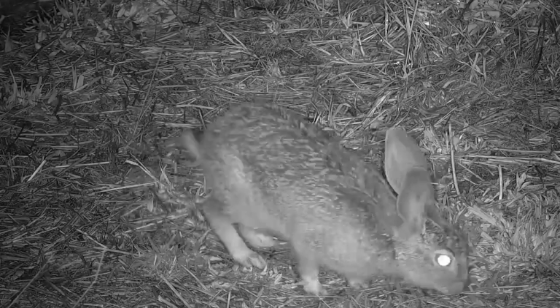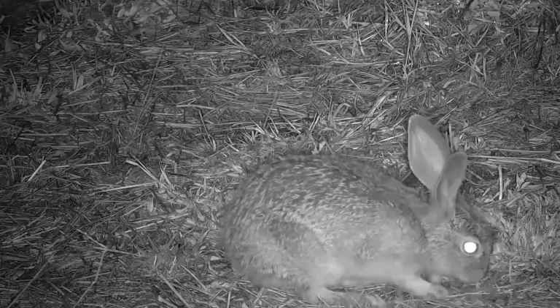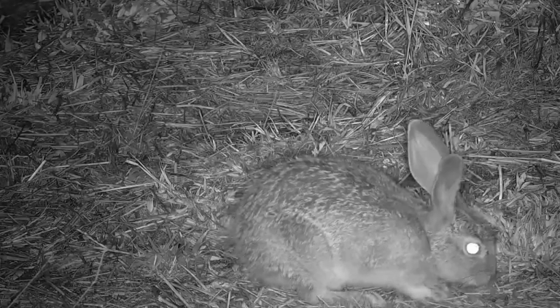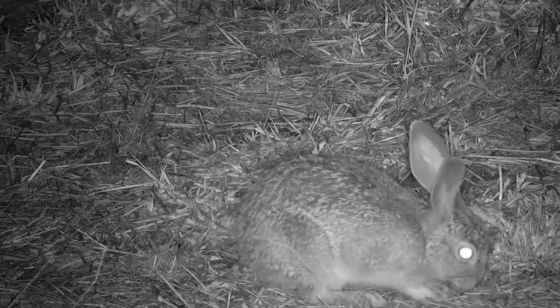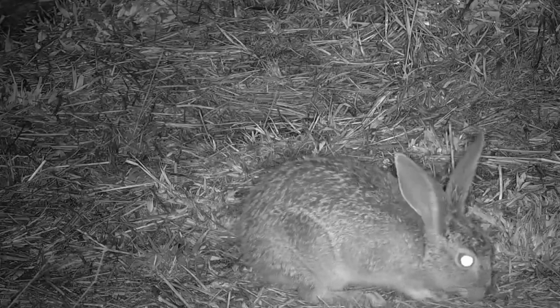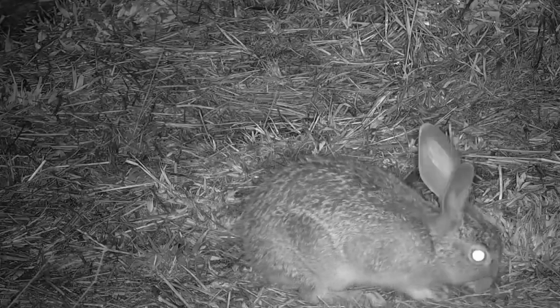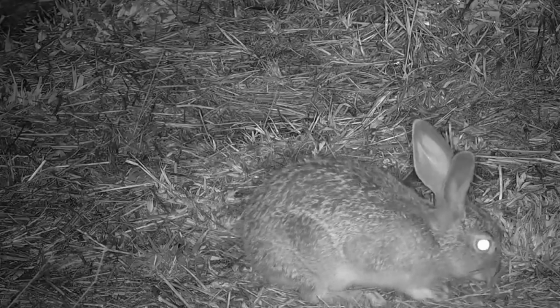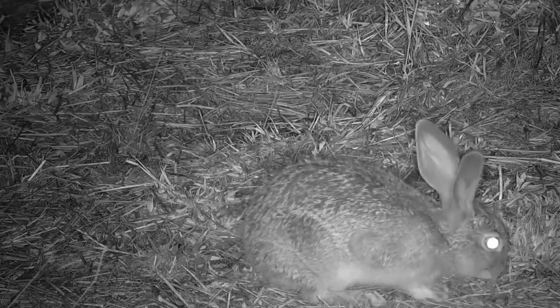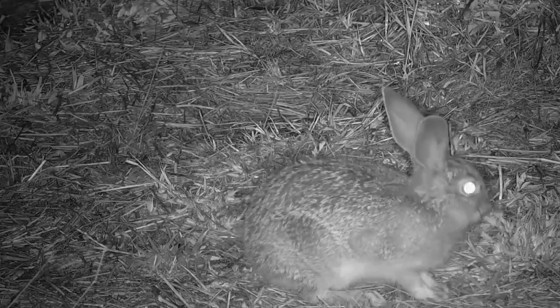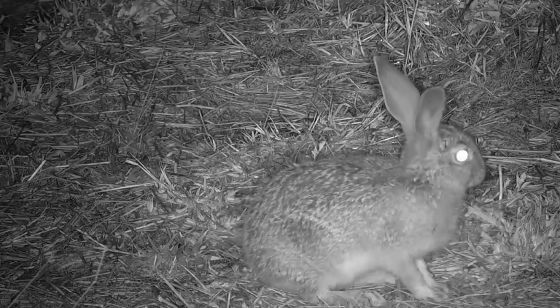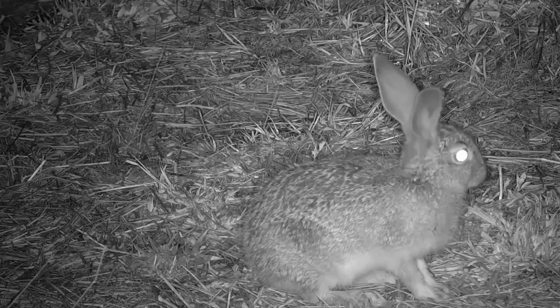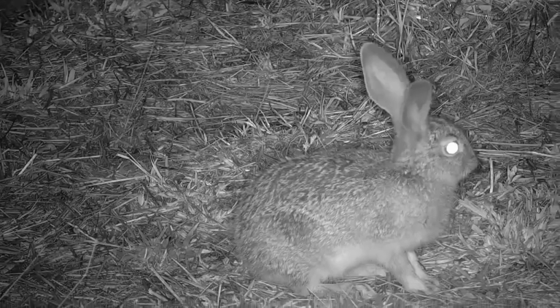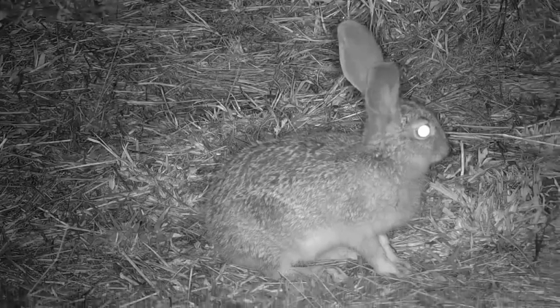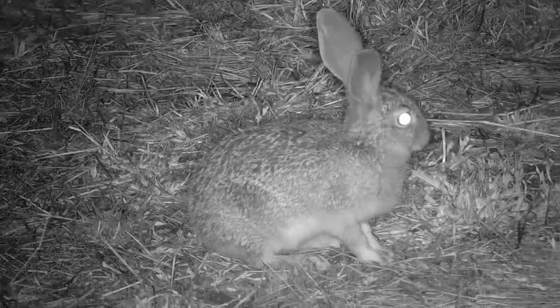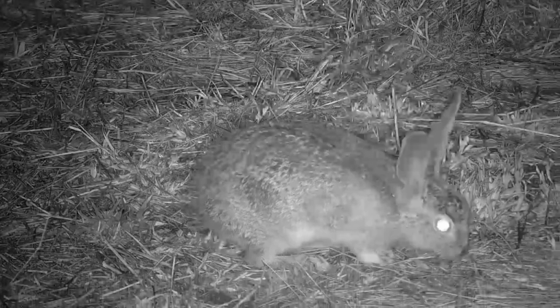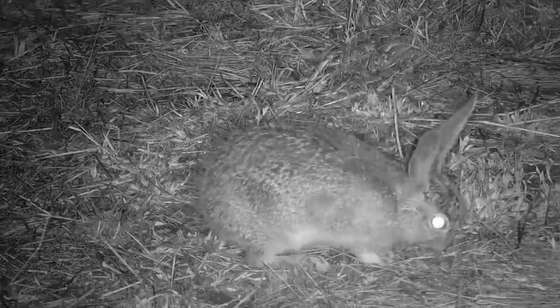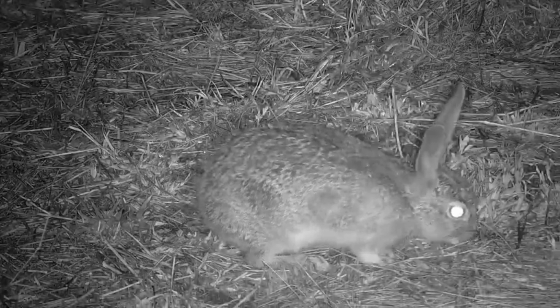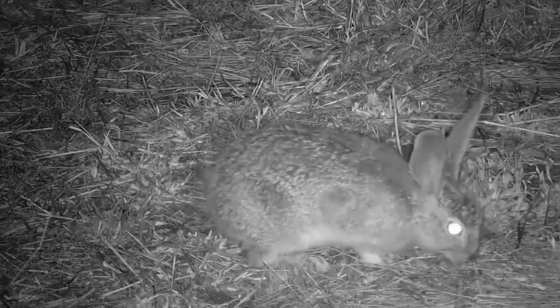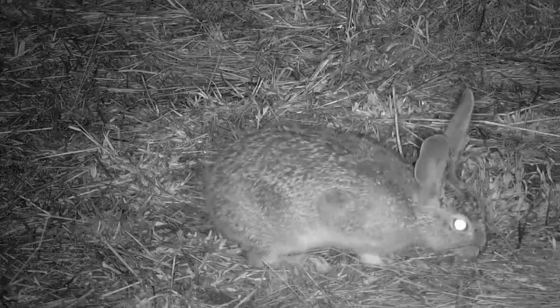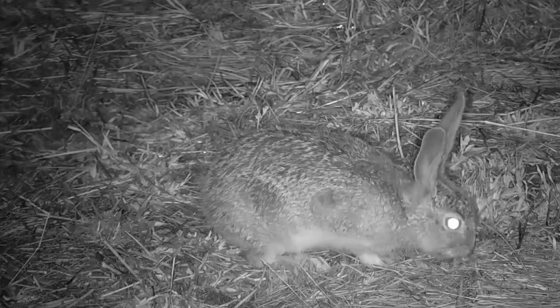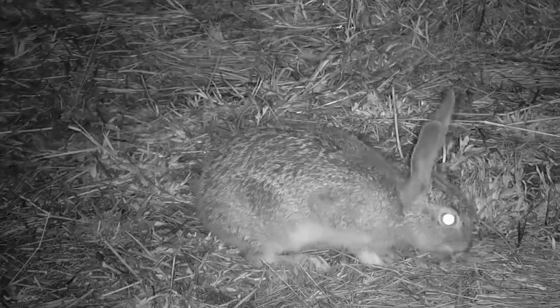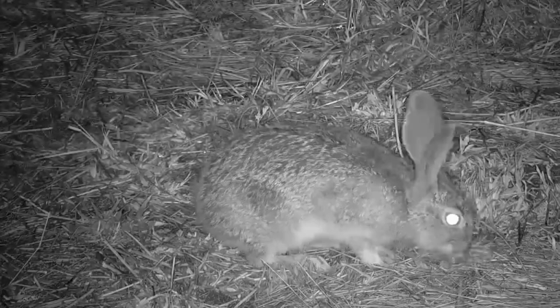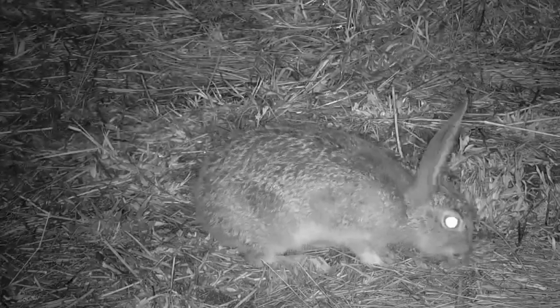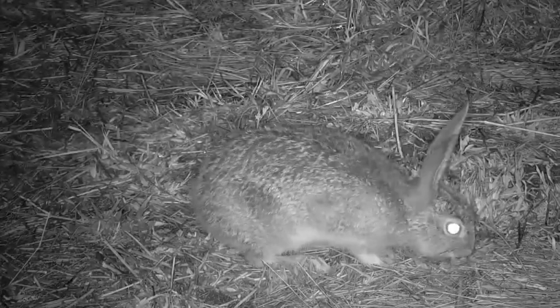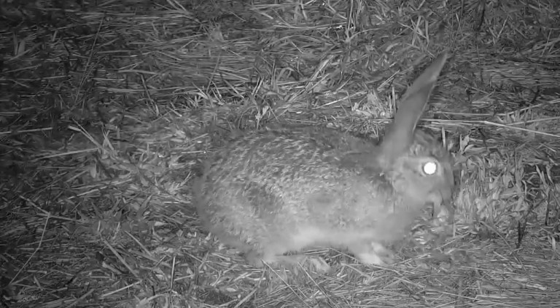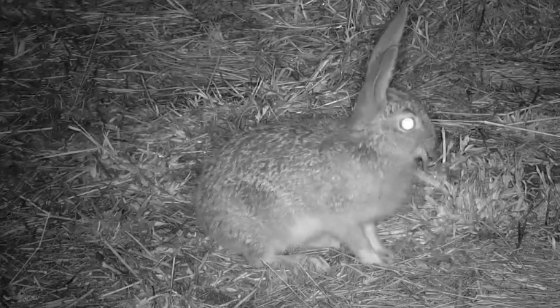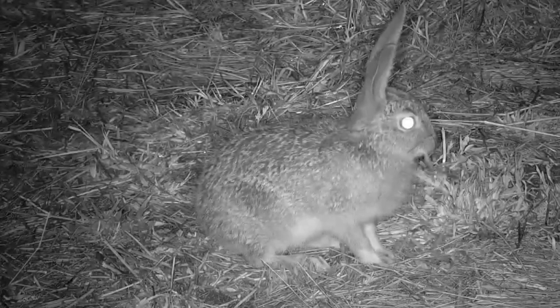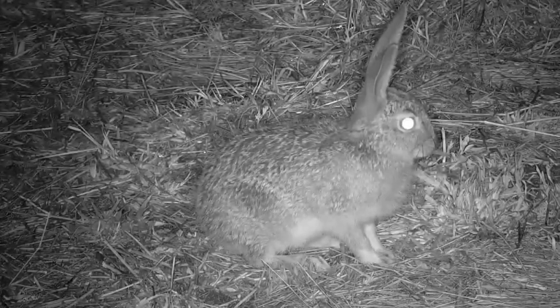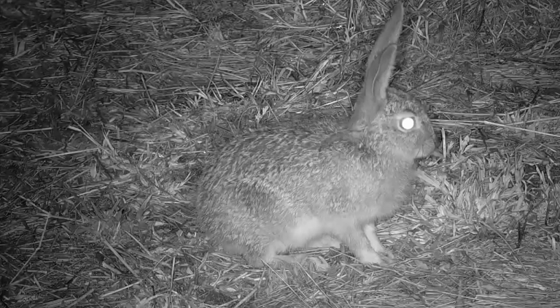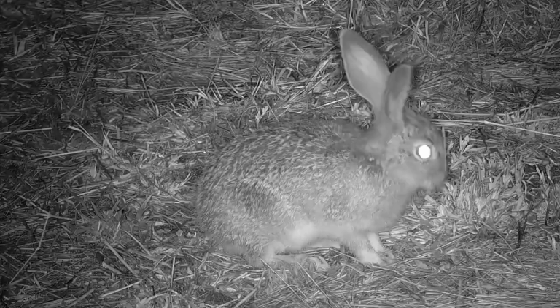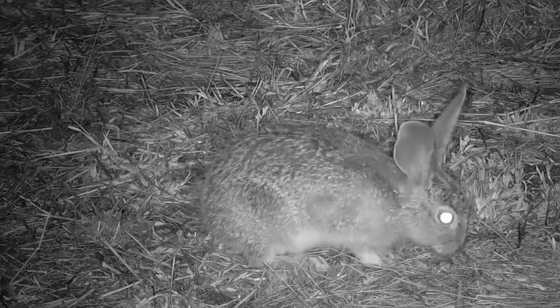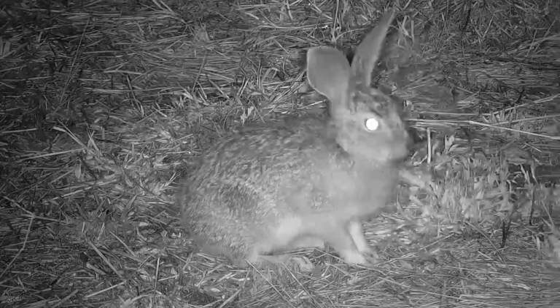The young of both species are born out in the open, without a nest or a burrow to hide away in, so they must arrive in this world equipped to deal with this lifestyle. Both are born with their senses well developed, fully furred or feathered, and mobile.